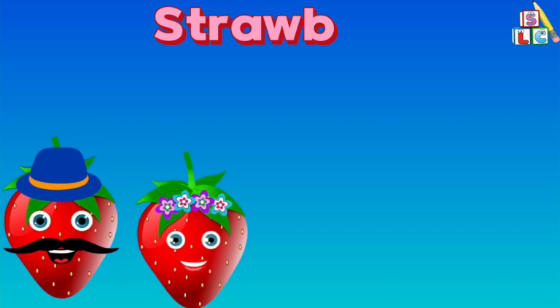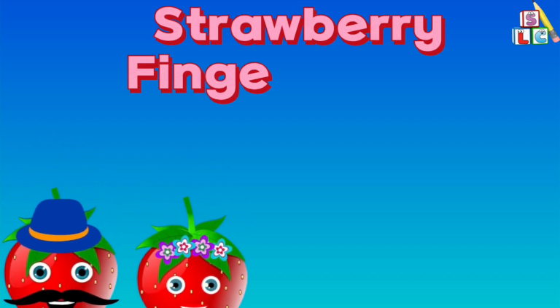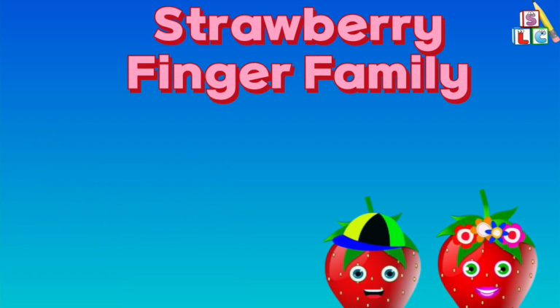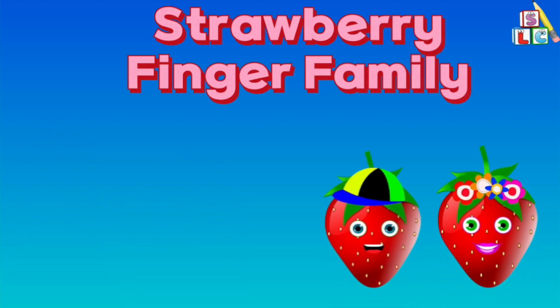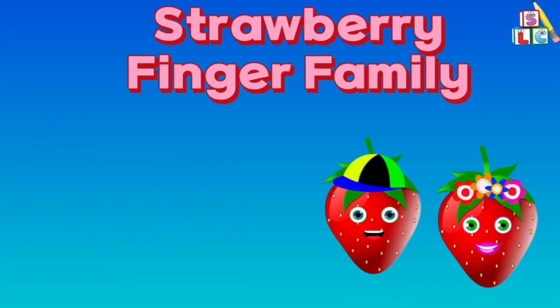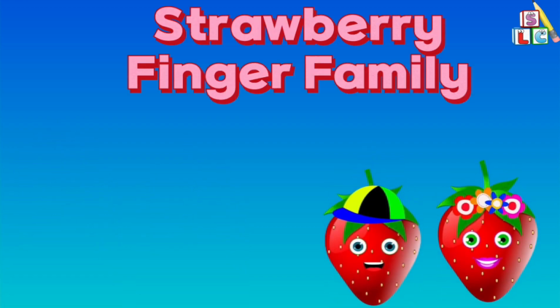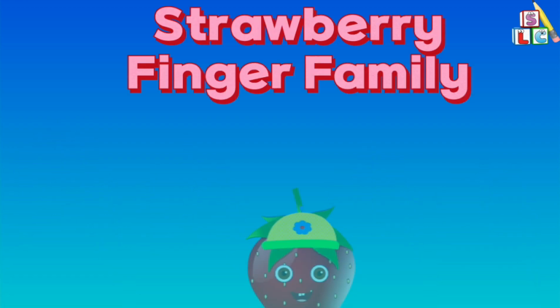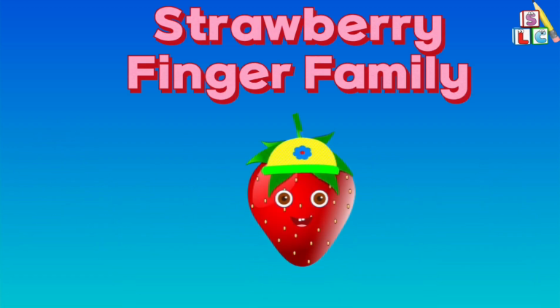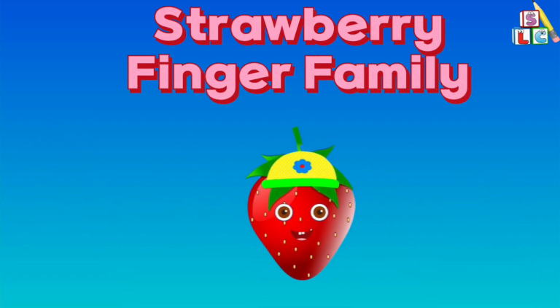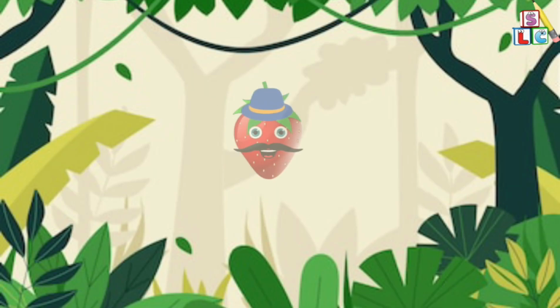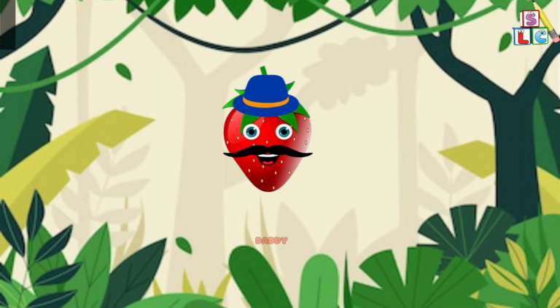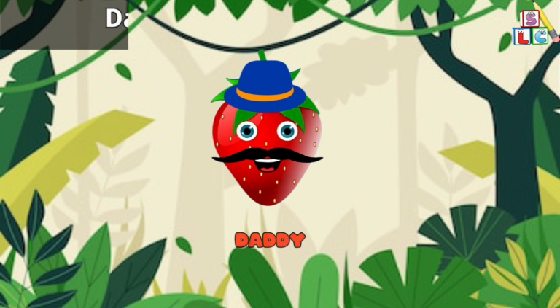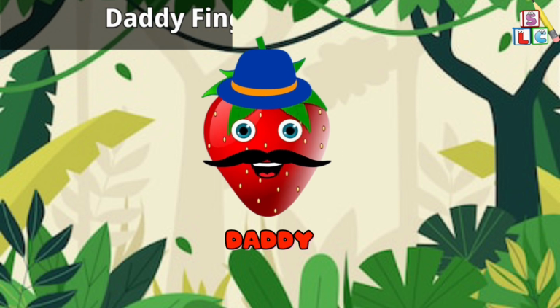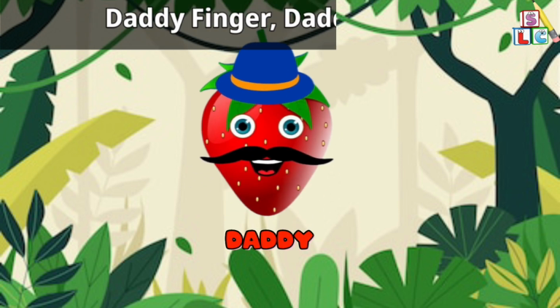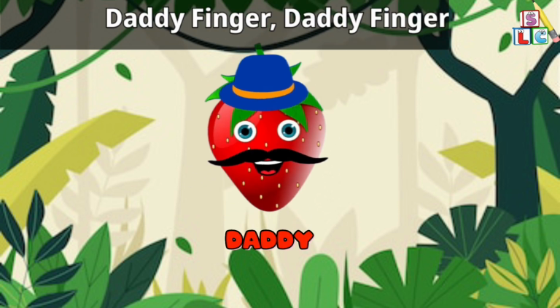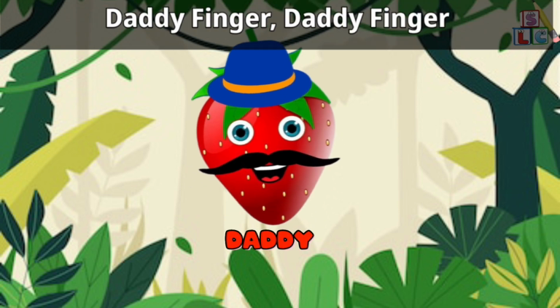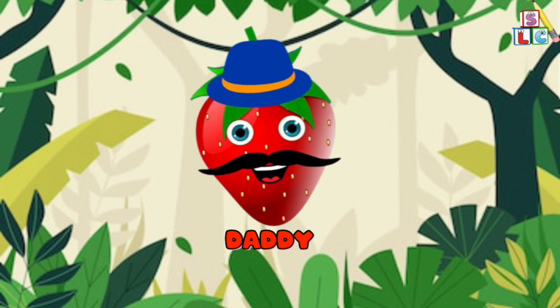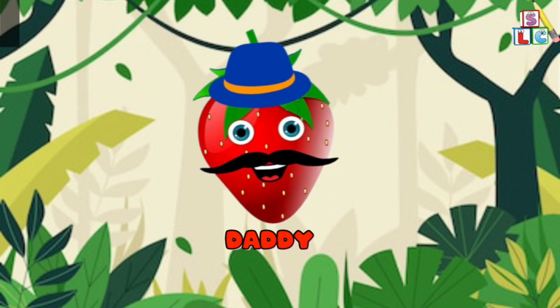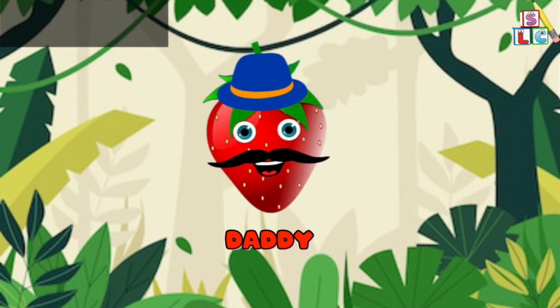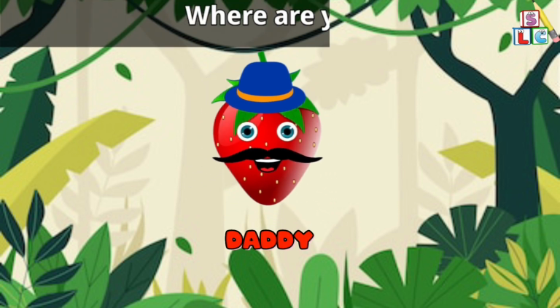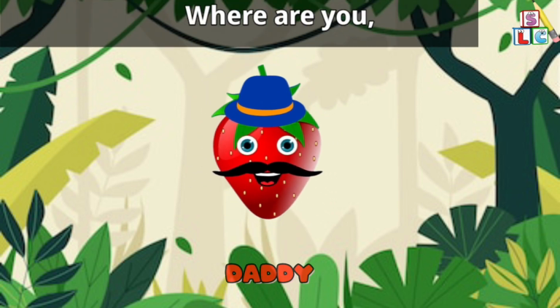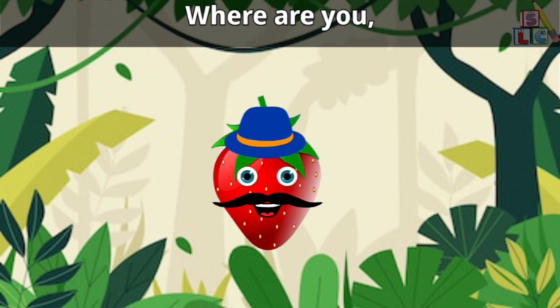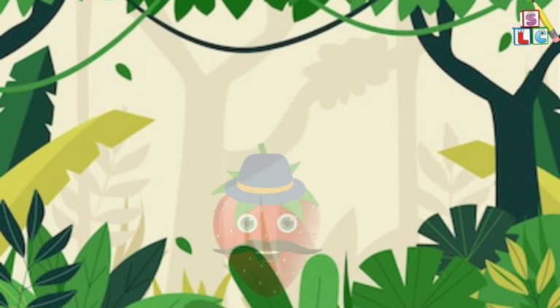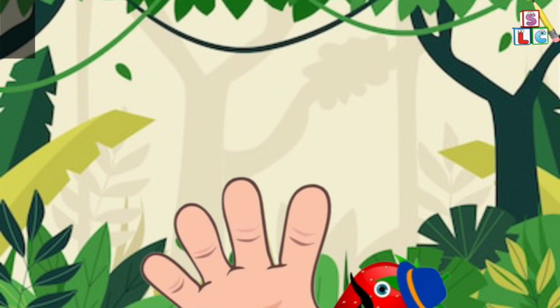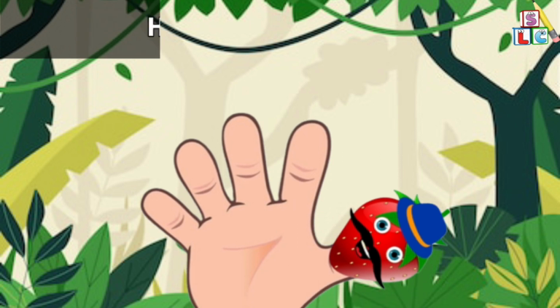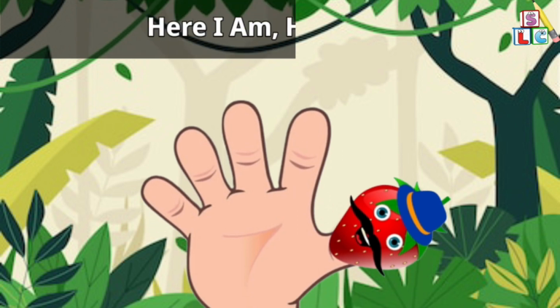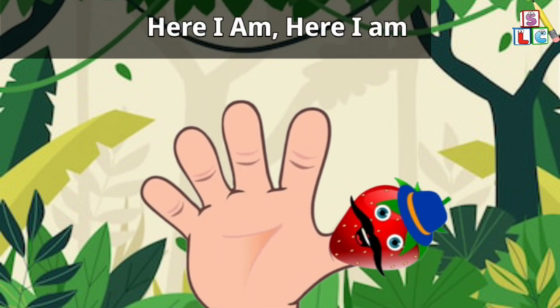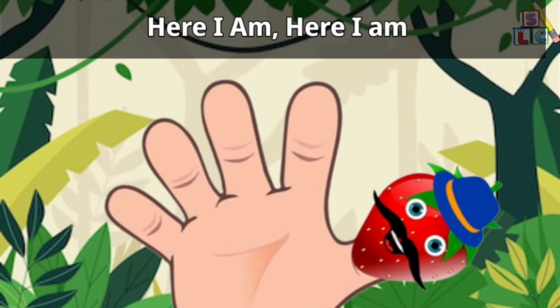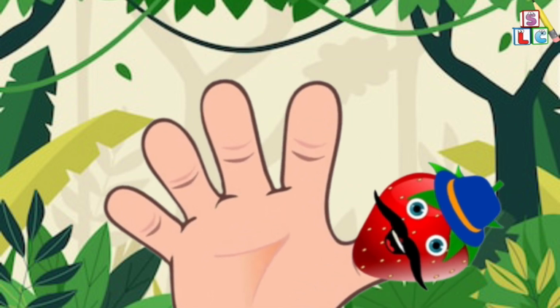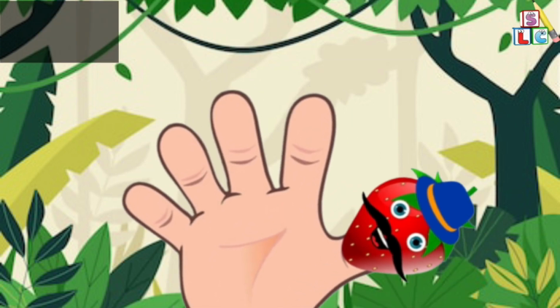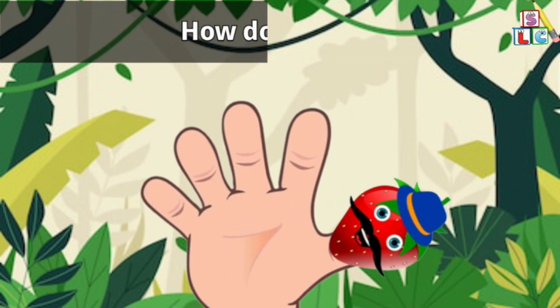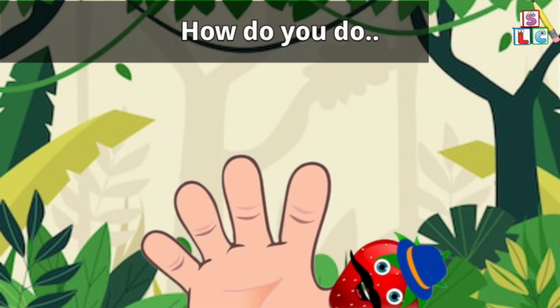Strawberry Finger Family. Daddy Finger, Daddy Finger, where are you? Here I am, here I am, how do you do?